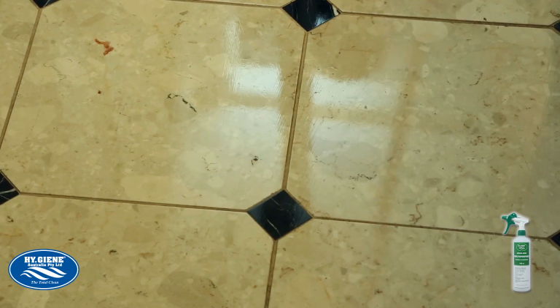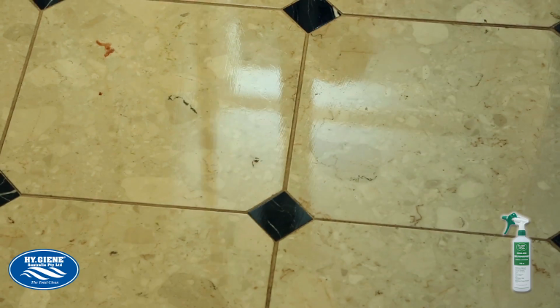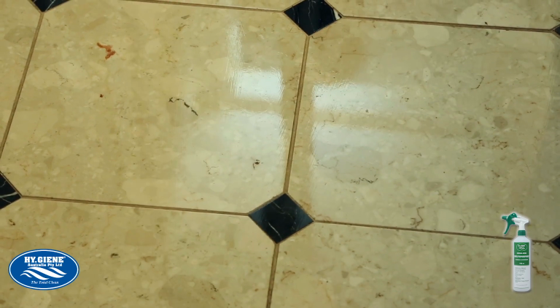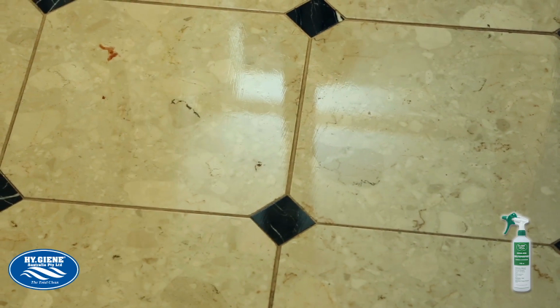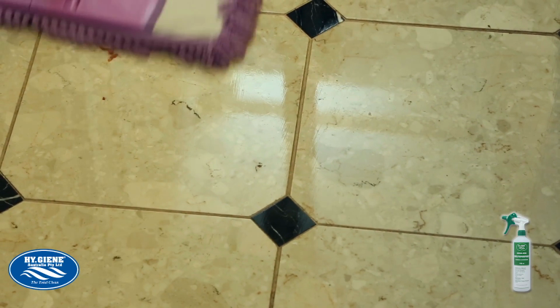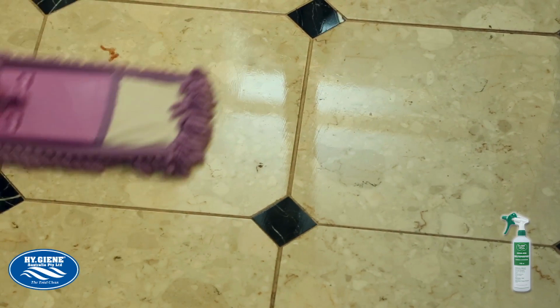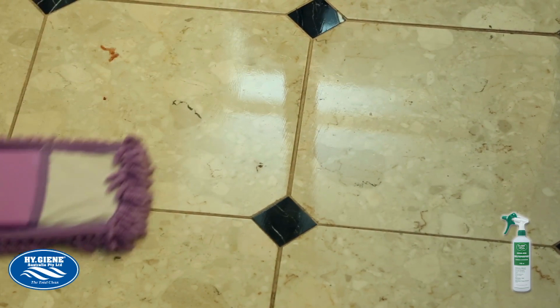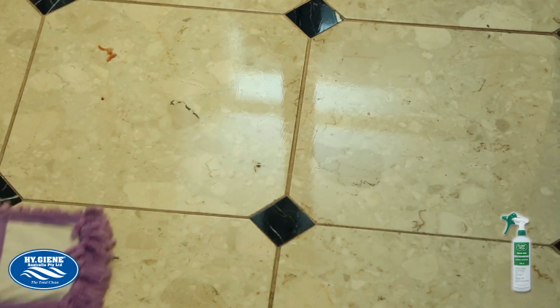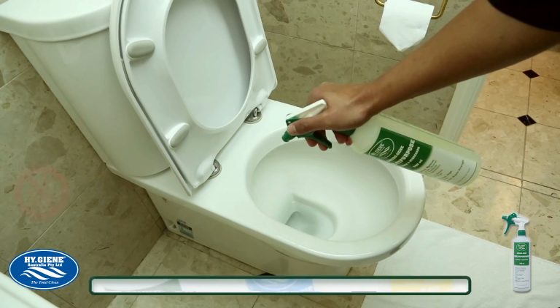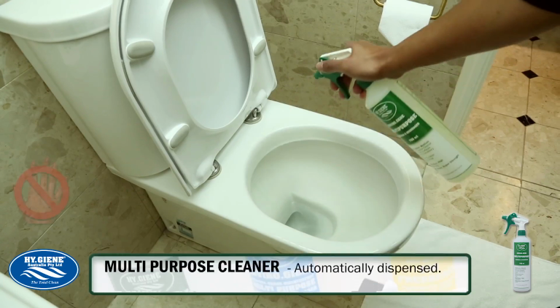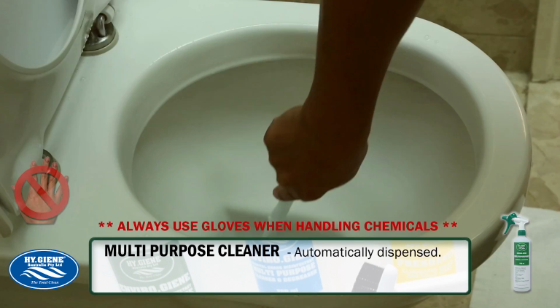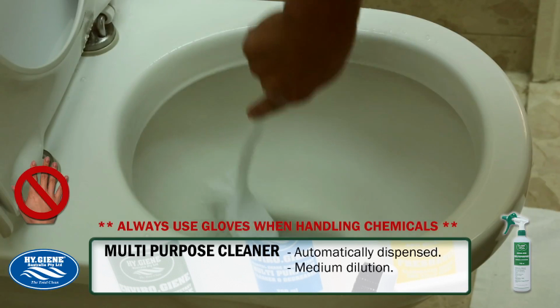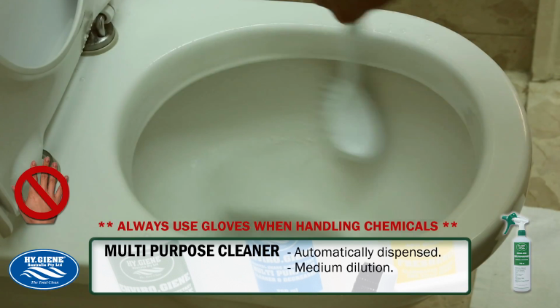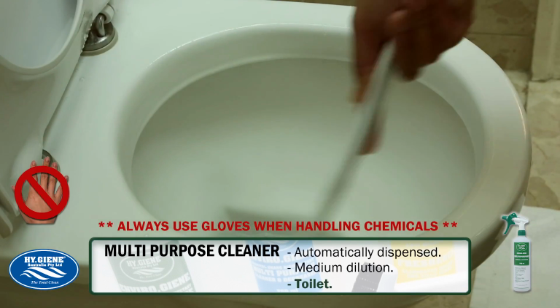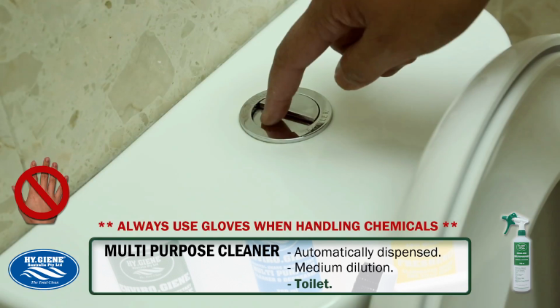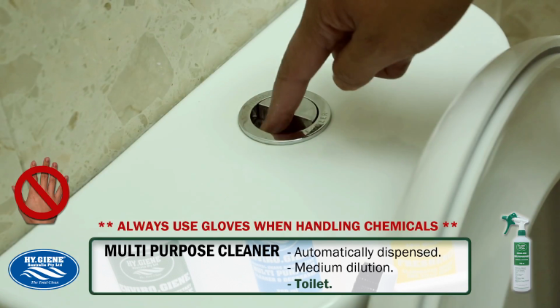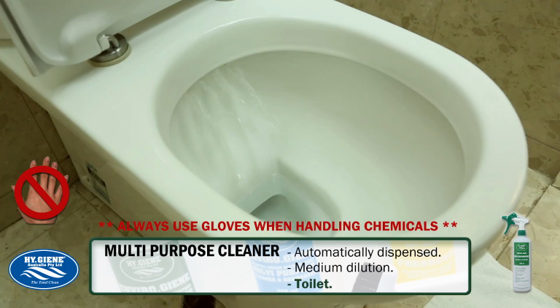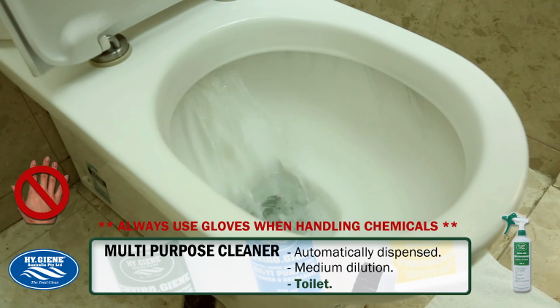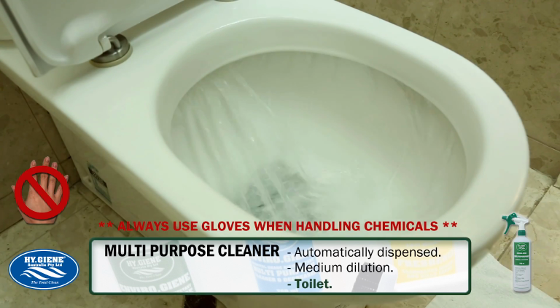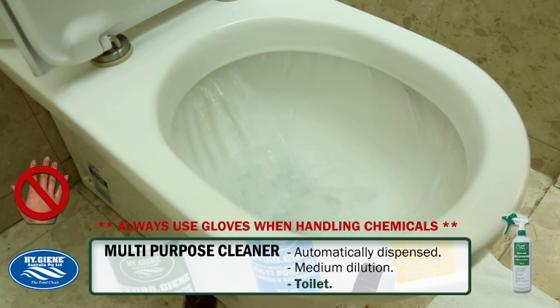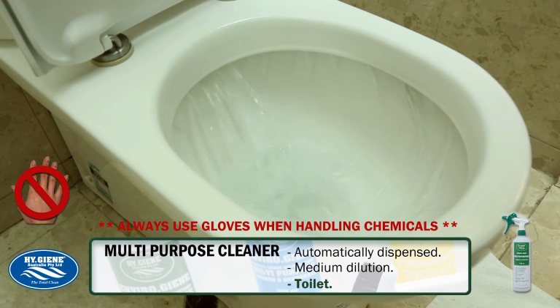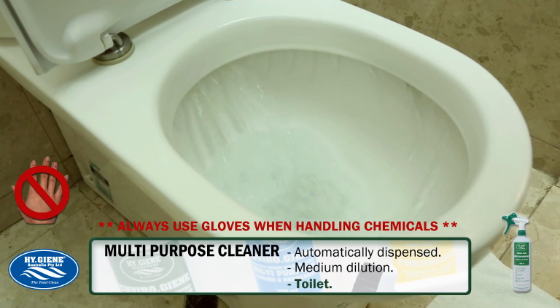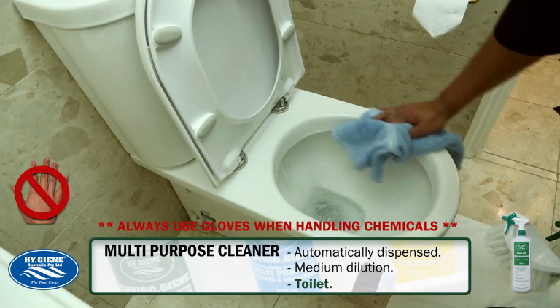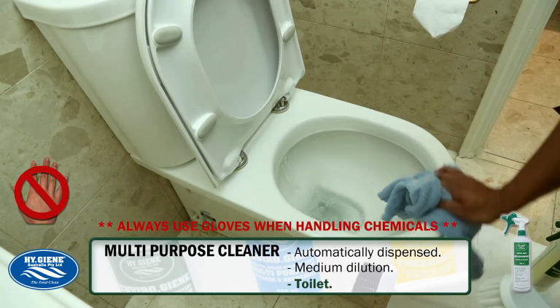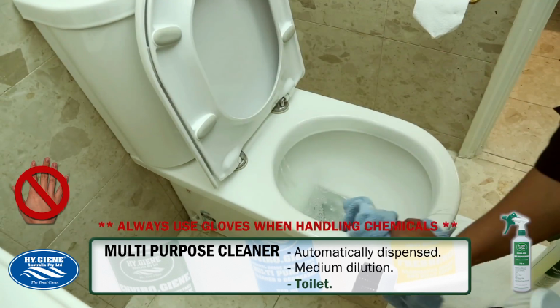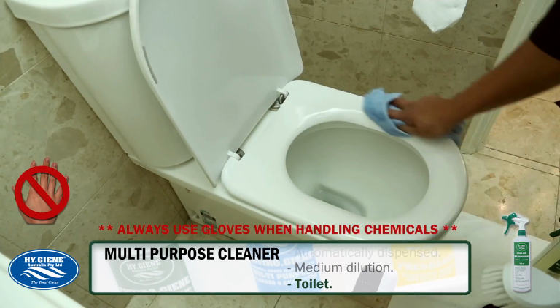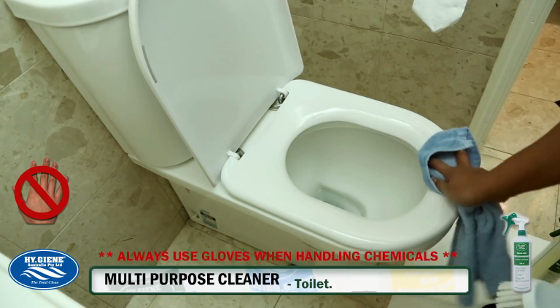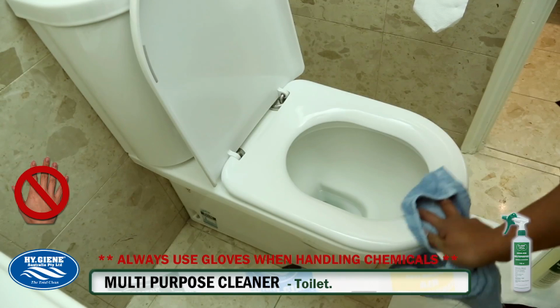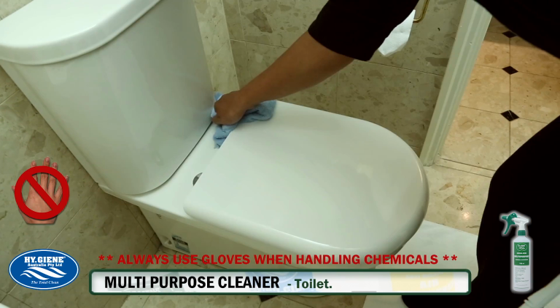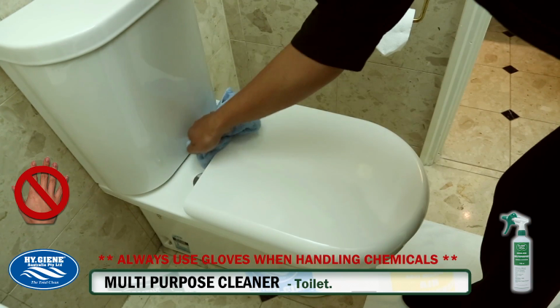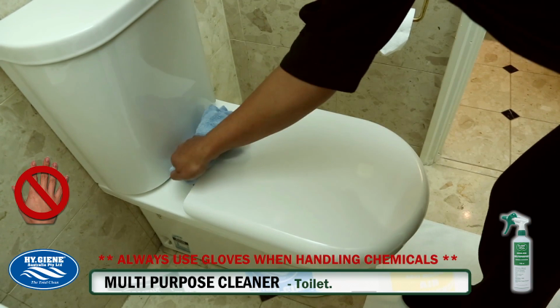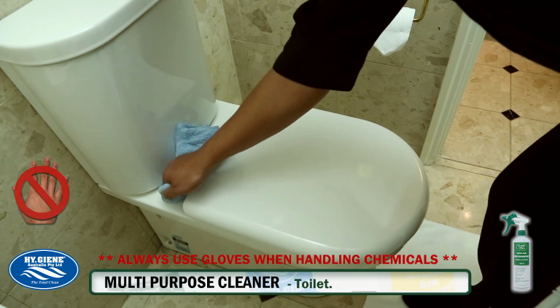Although our product is friendly to the environment, non-hazardous and non-toxic, it is always important that when handling chemicals, you use gloves for your safety.